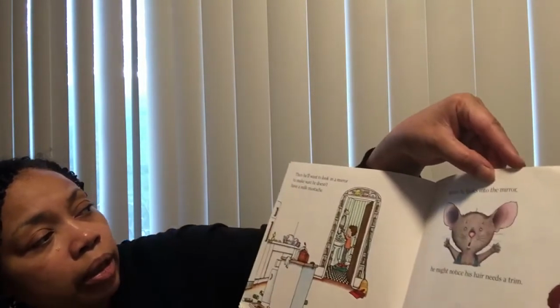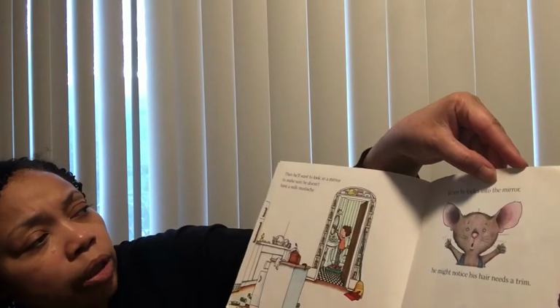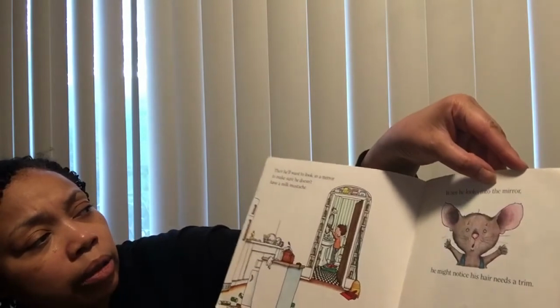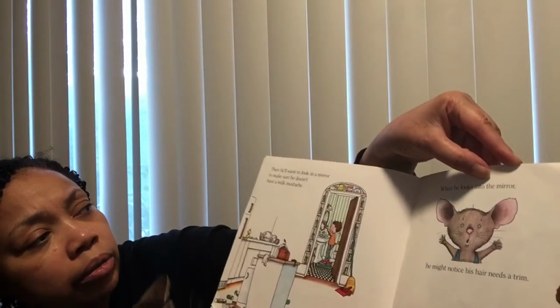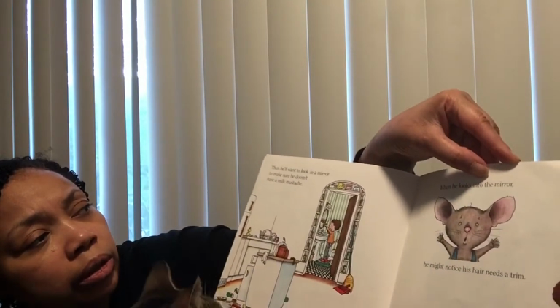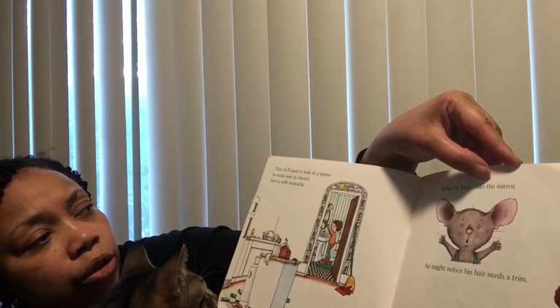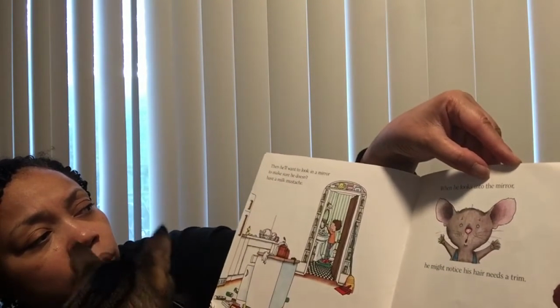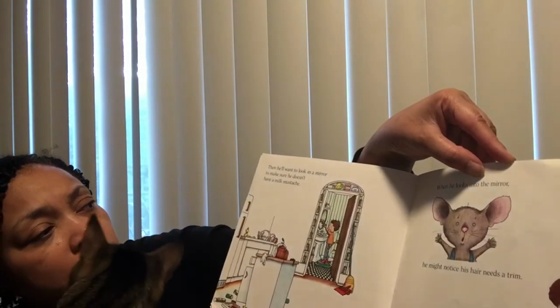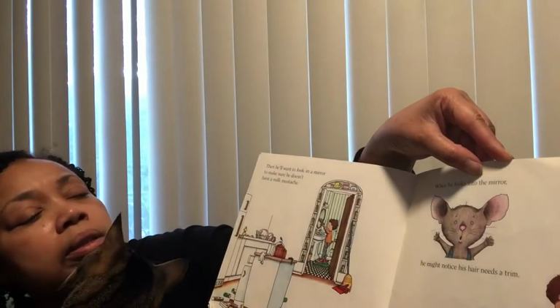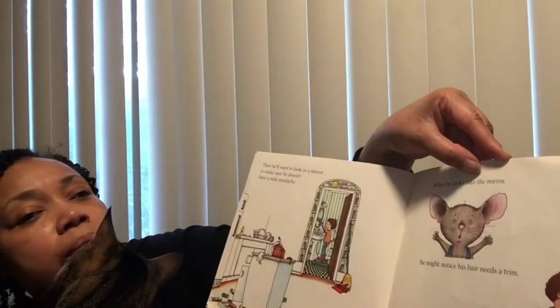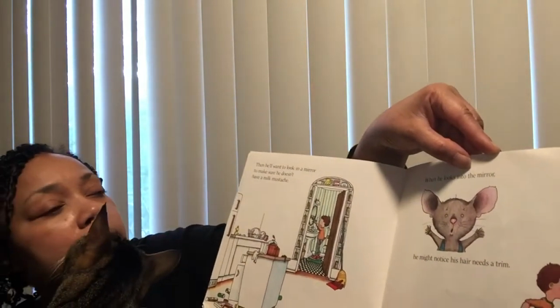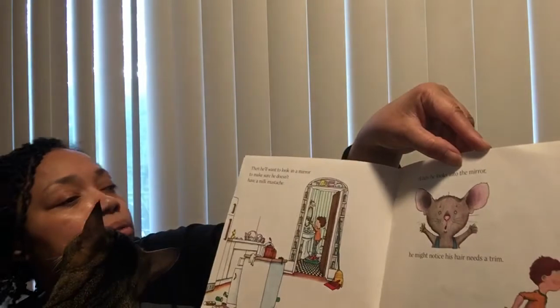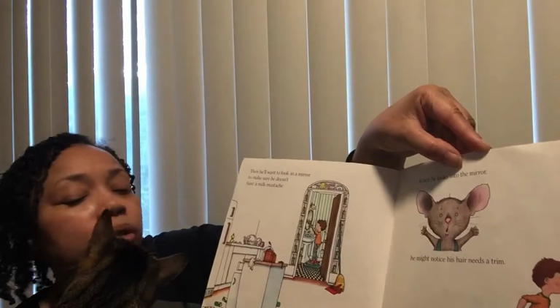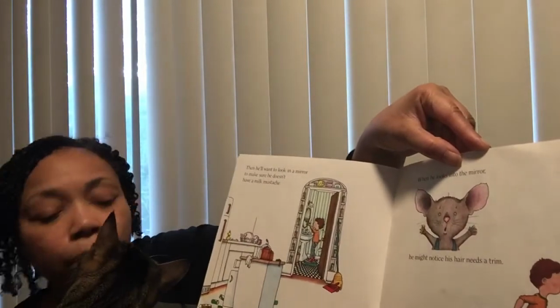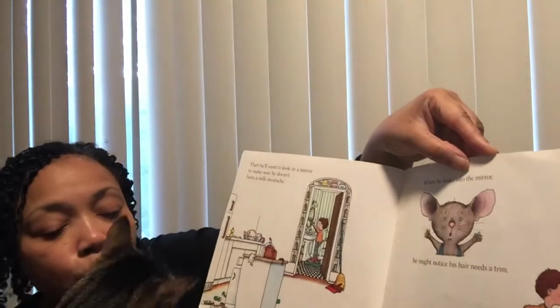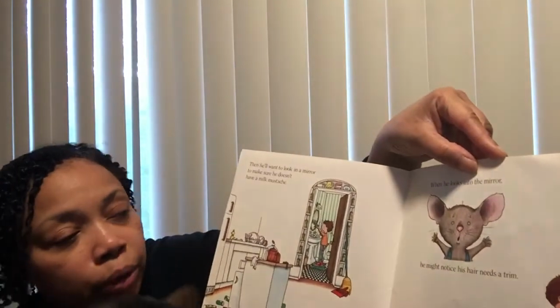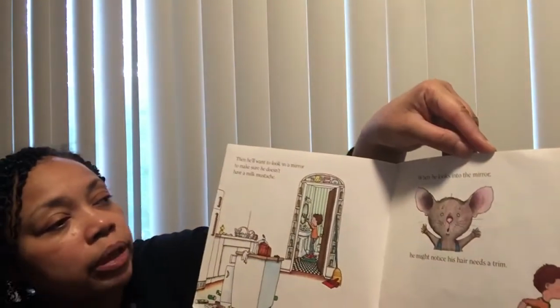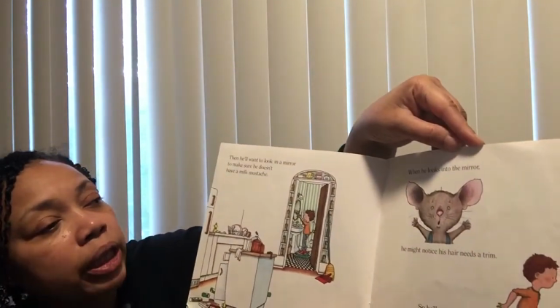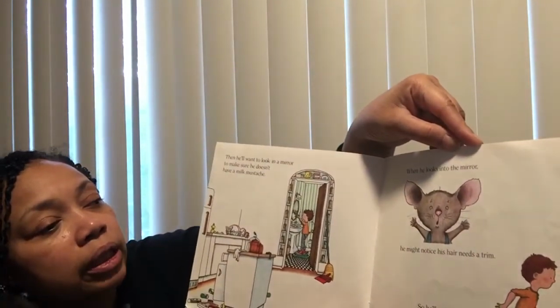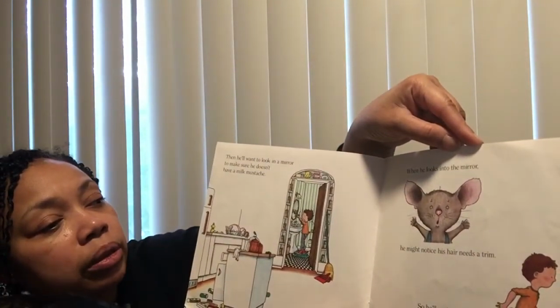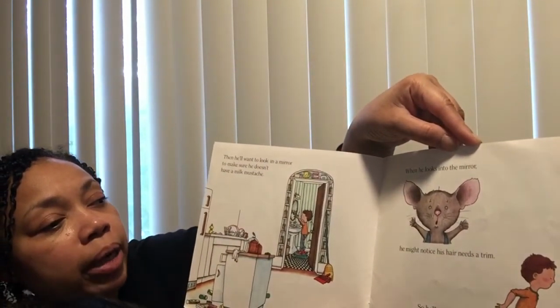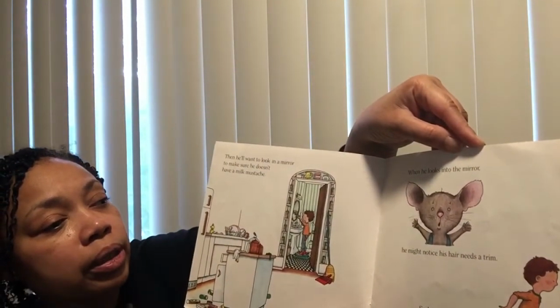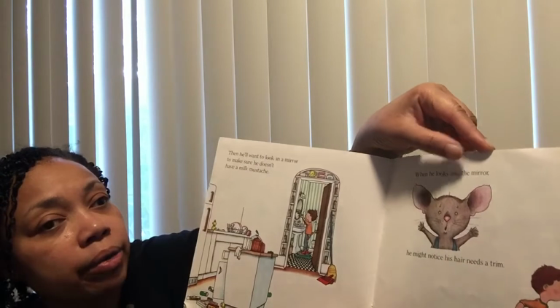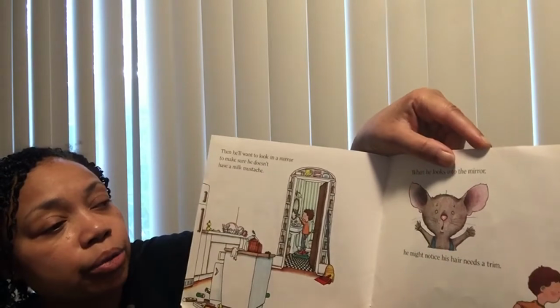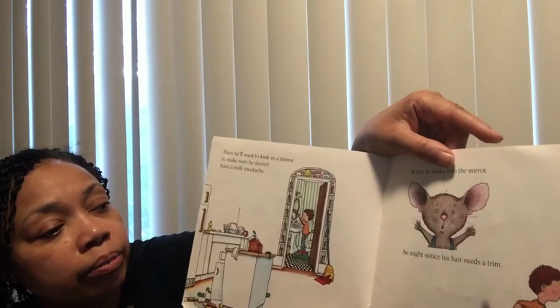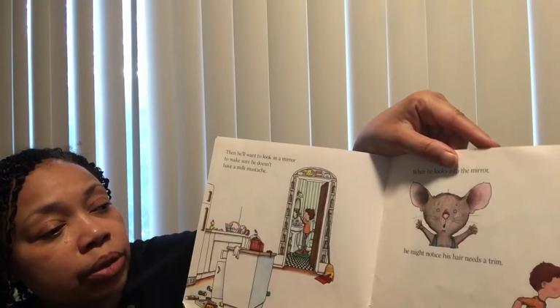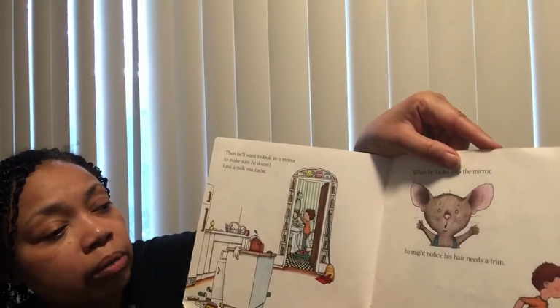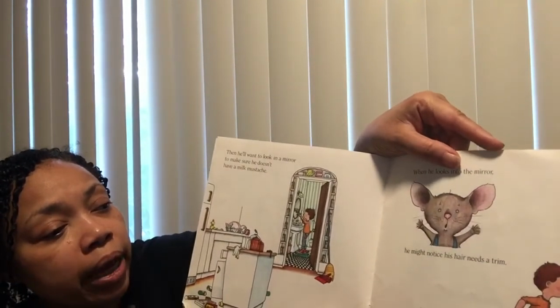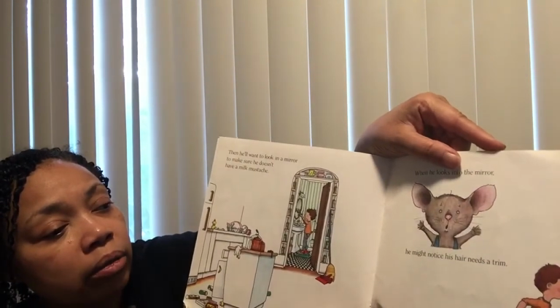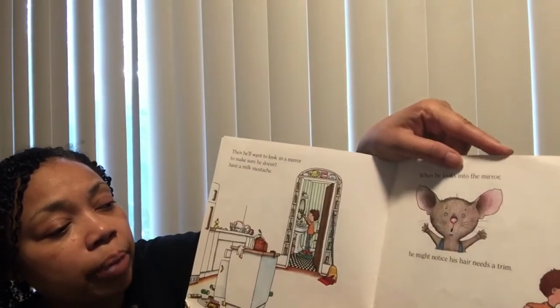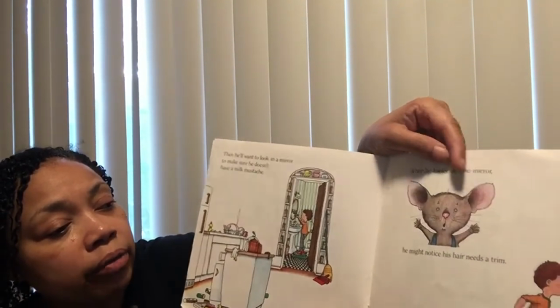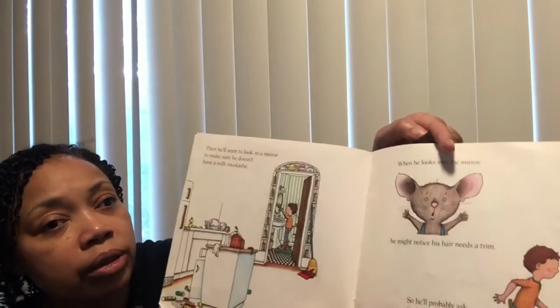Then he'll want to look in the mirror to make sure he doesn't have a milk mustache. When he looks in the mirror, he might notice his hair needs a trim, so he'll probably ask for a pair of nail scissors.